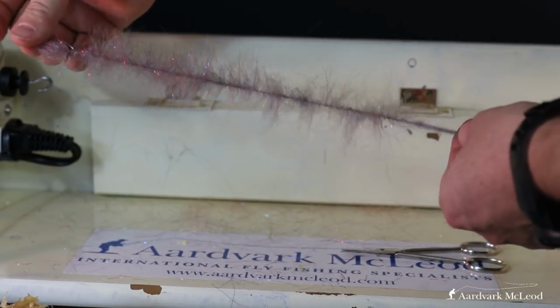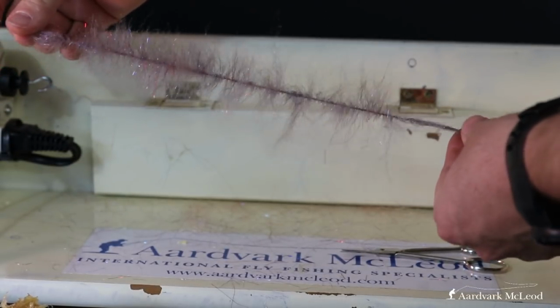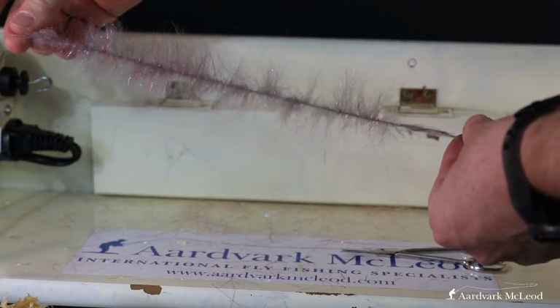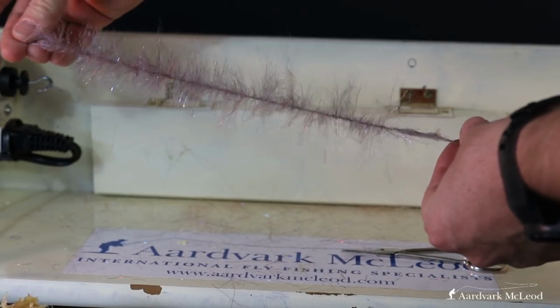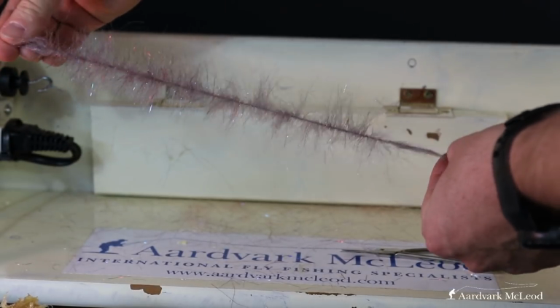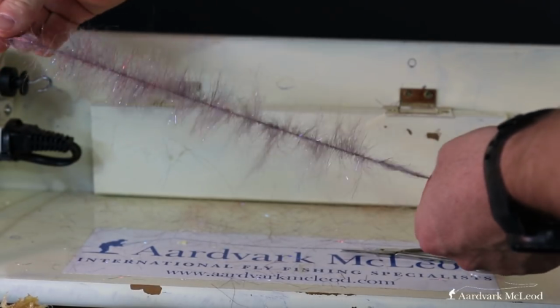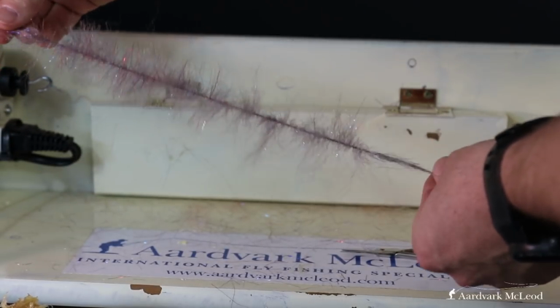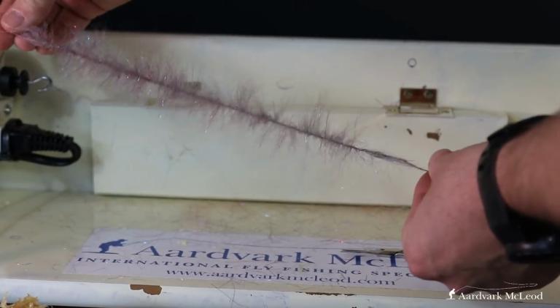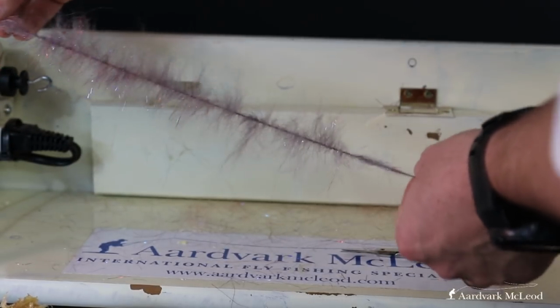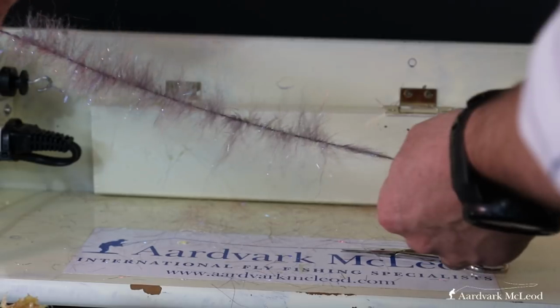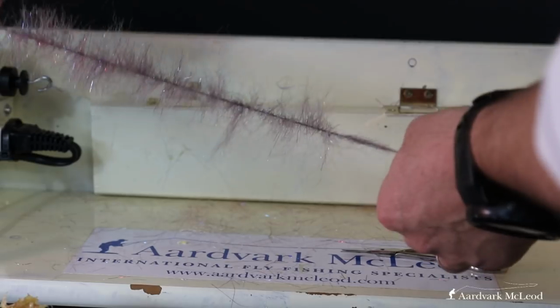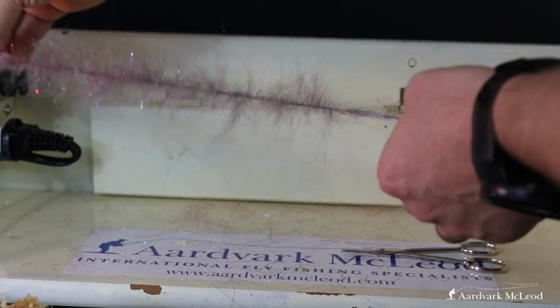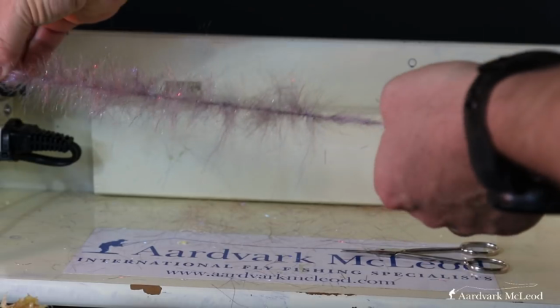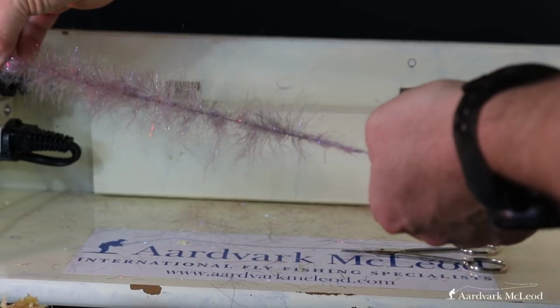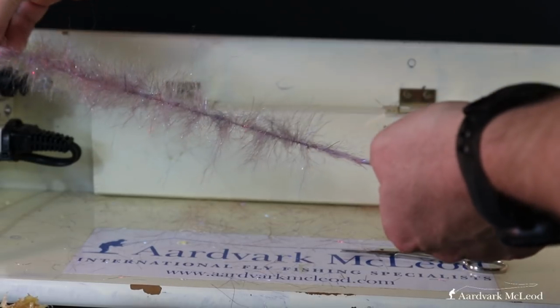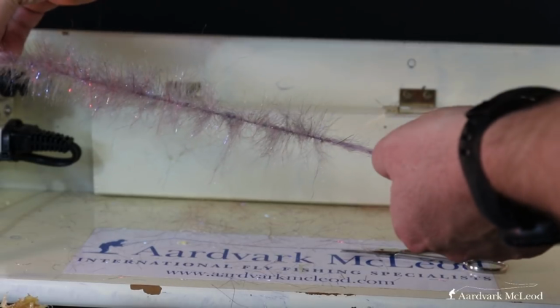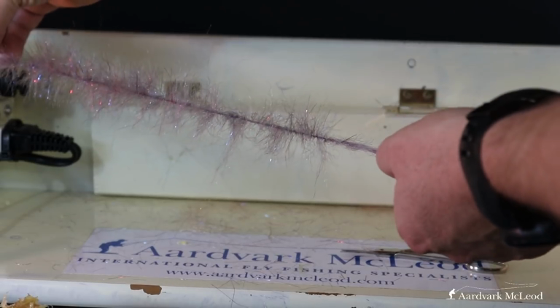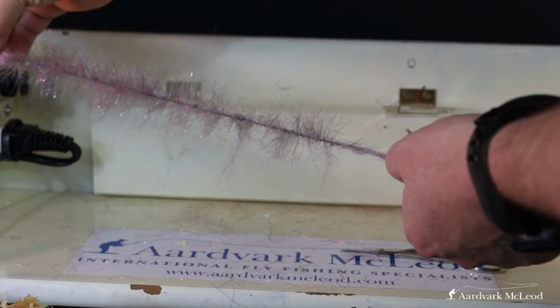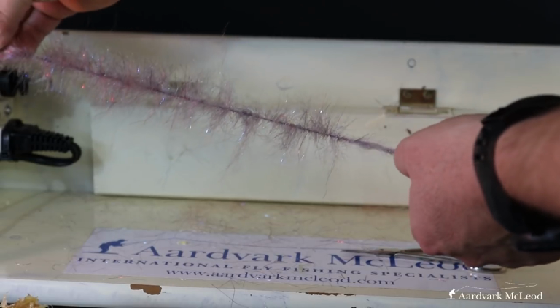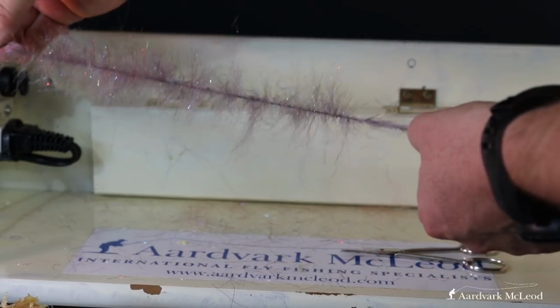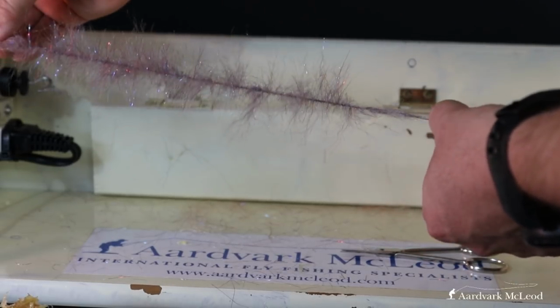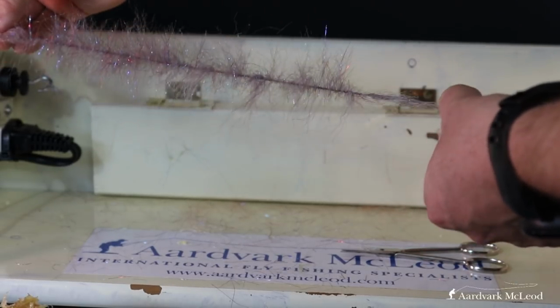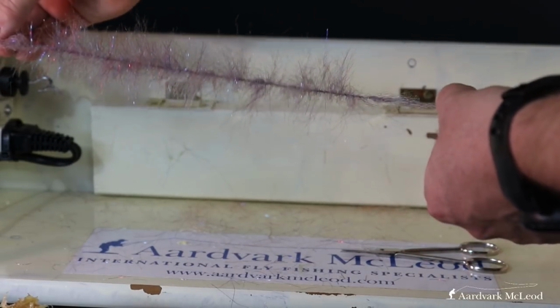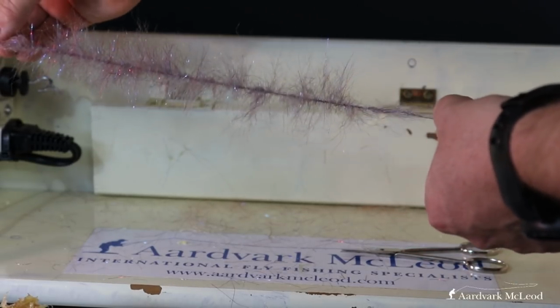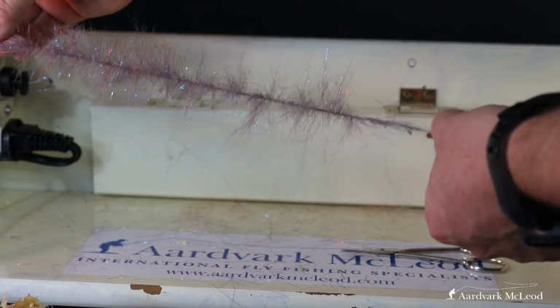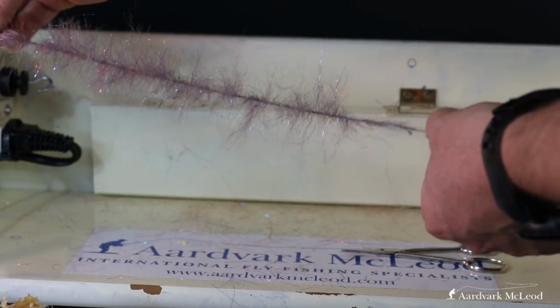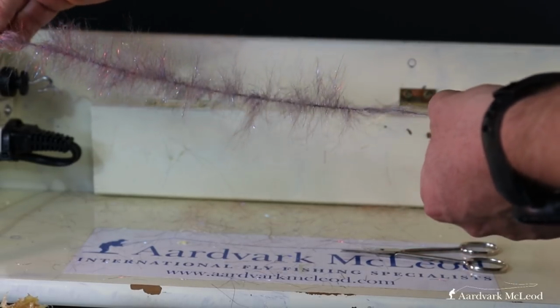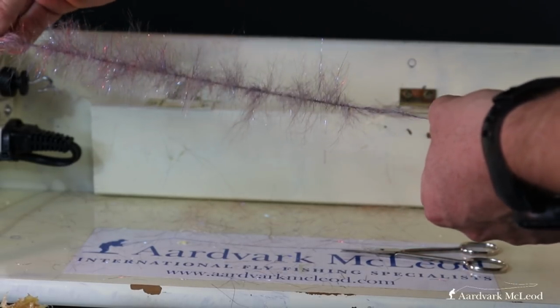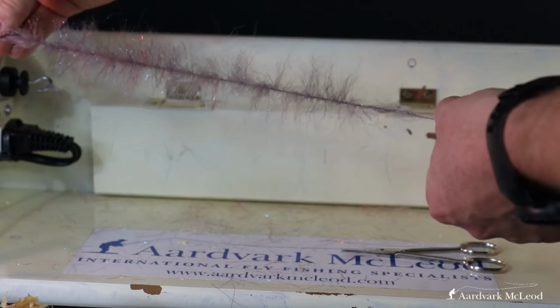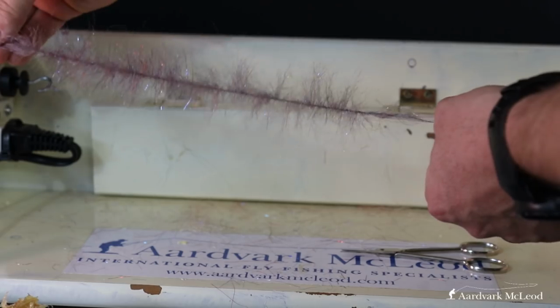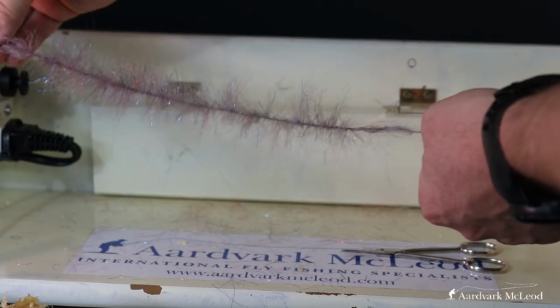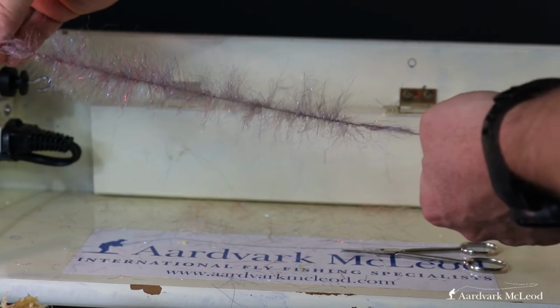Now I can use it like a big piece of chenille and wrap it around a big size 6/0 hook, and that is what I make my body out of with a brush fly.